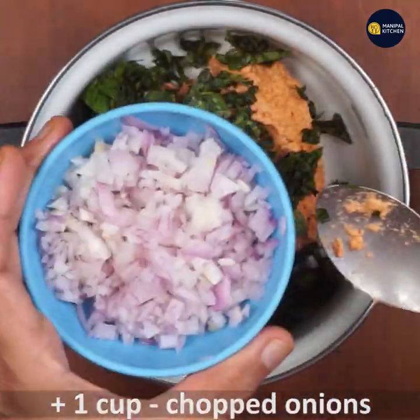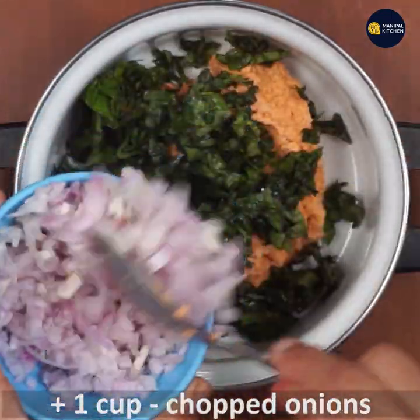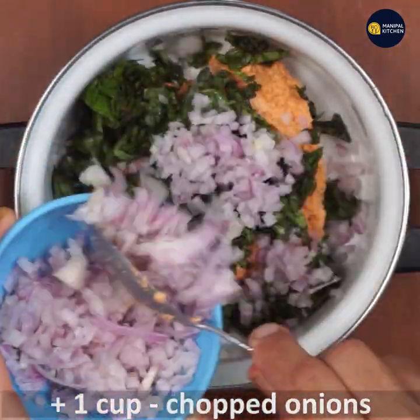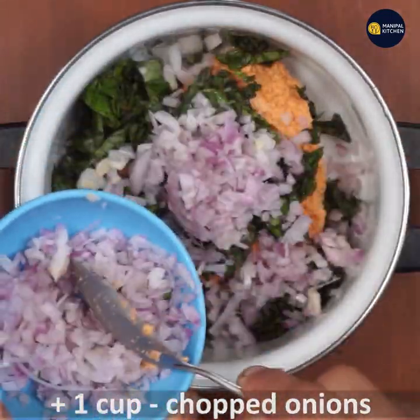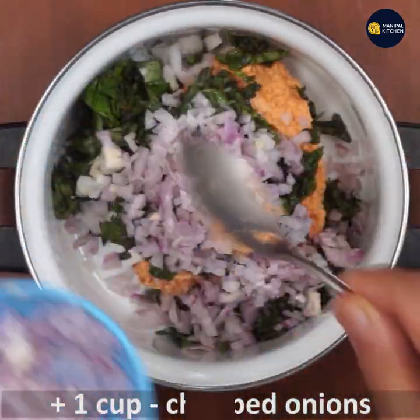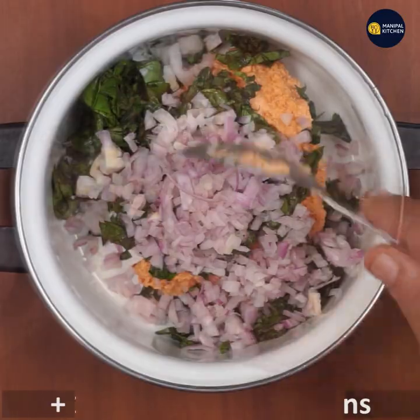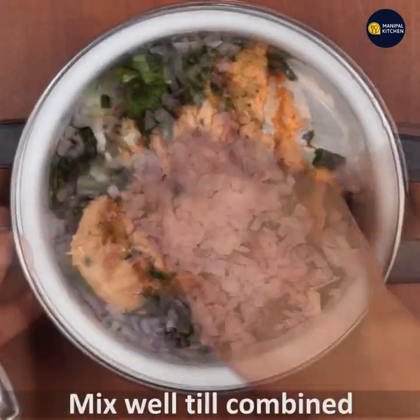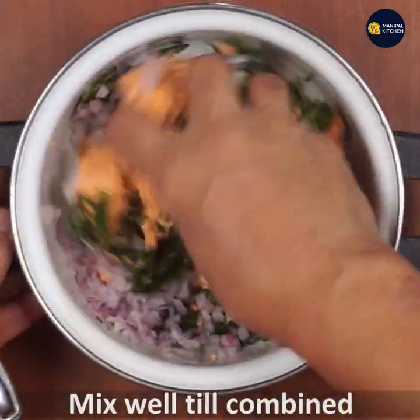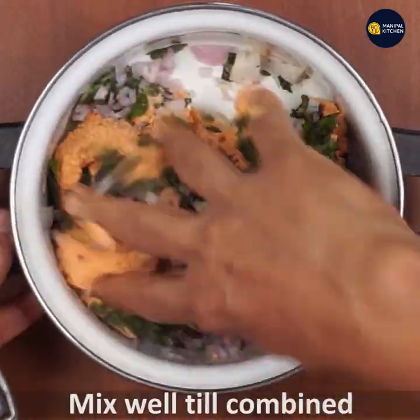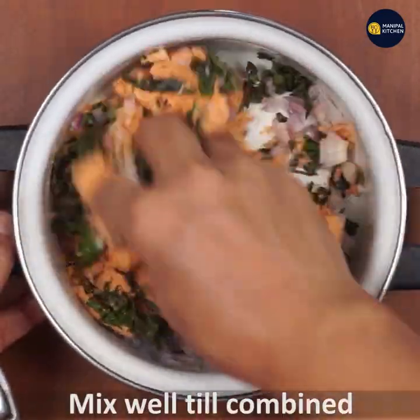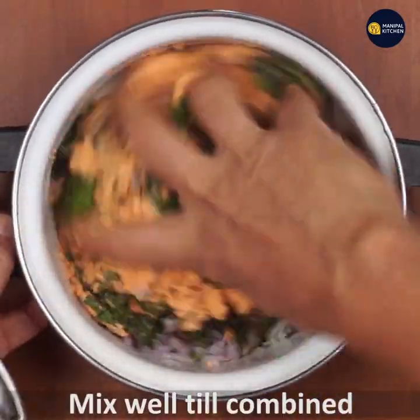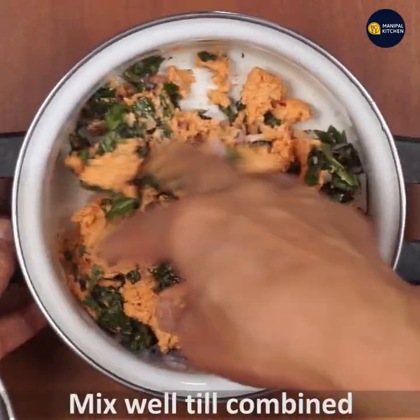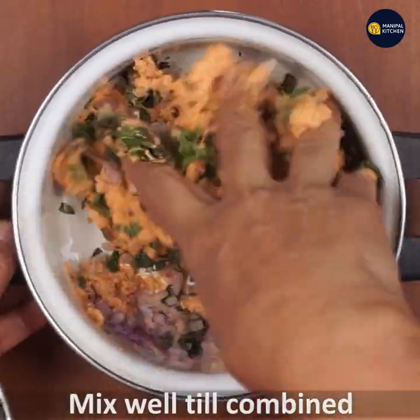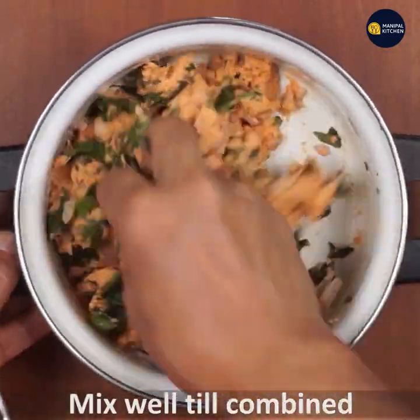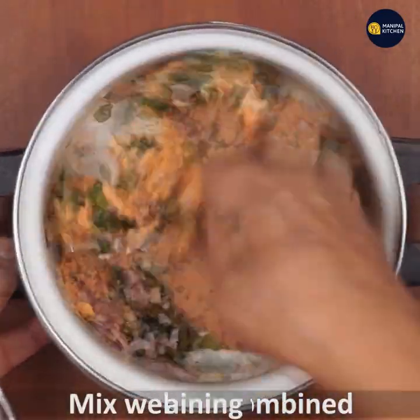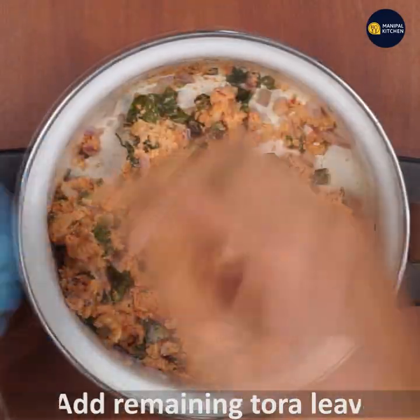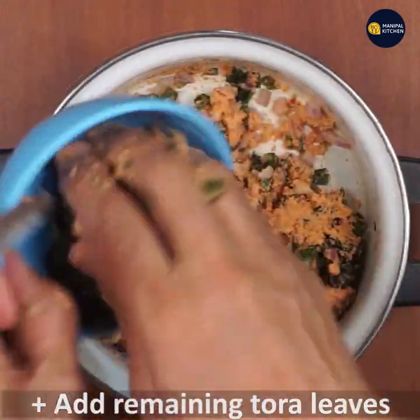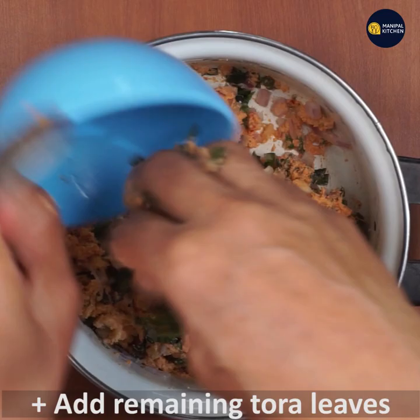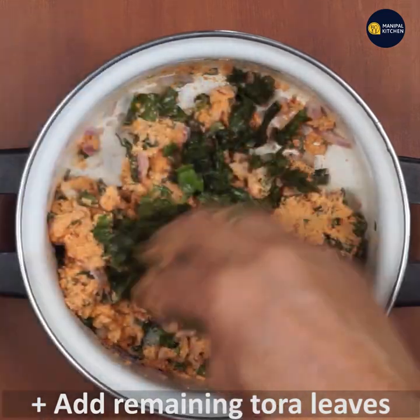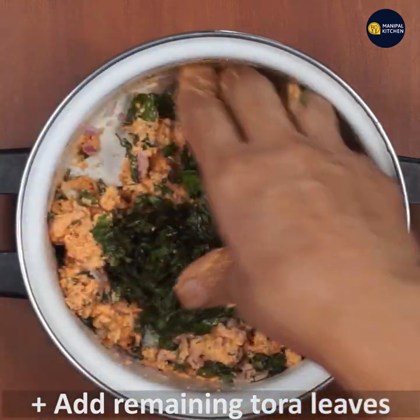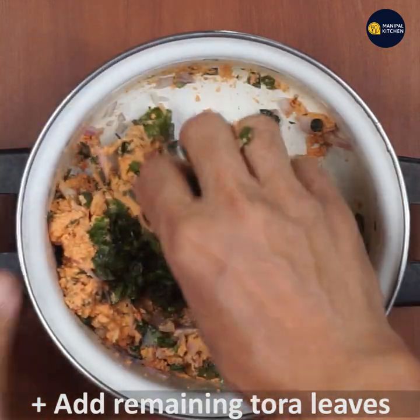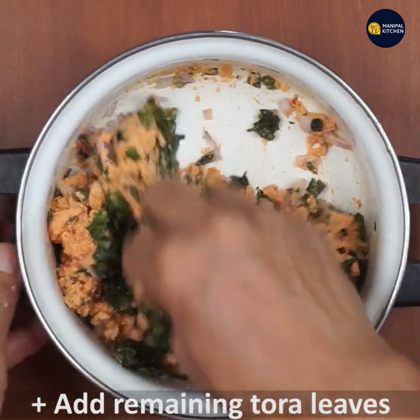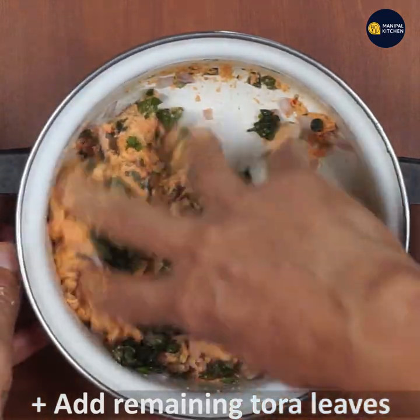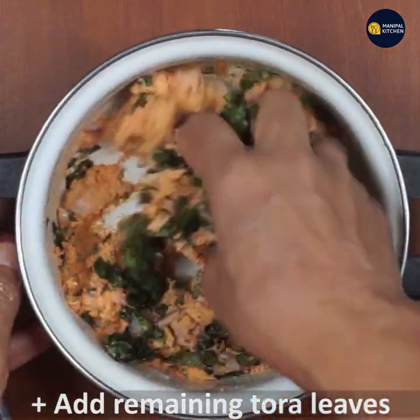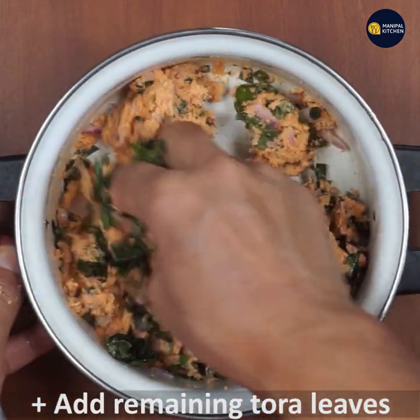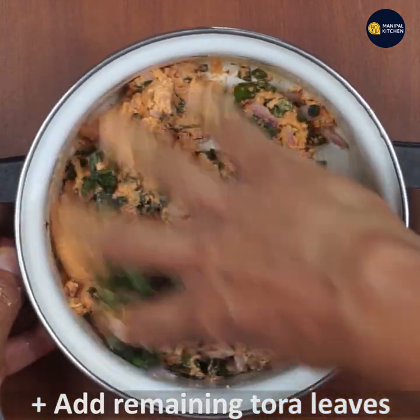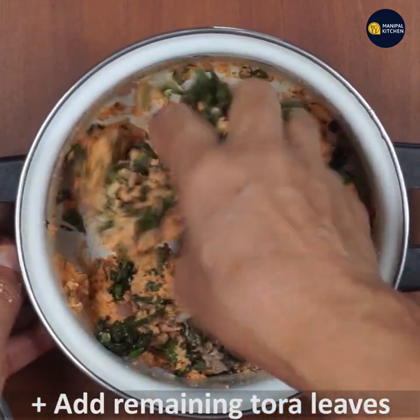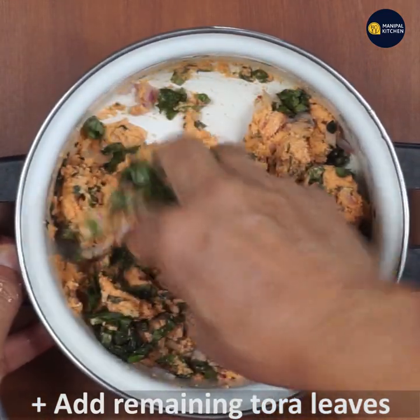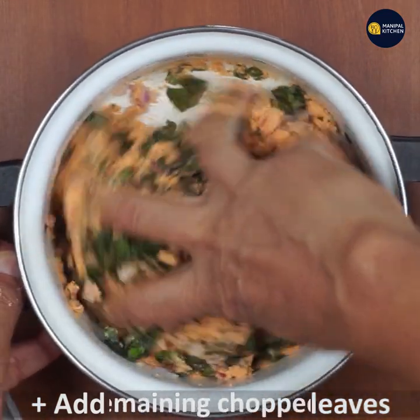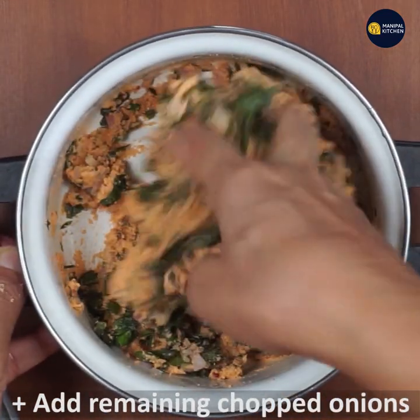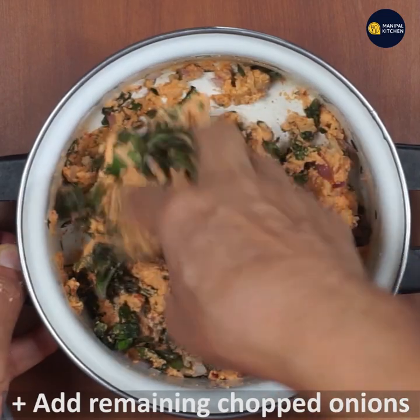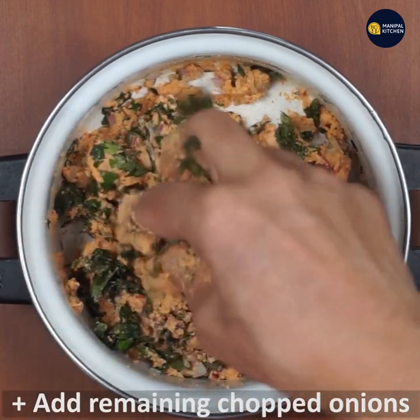Mix it with water. Mix it with the leaves. This is the thick soup. Let's mix the leaves and chop the leaves.